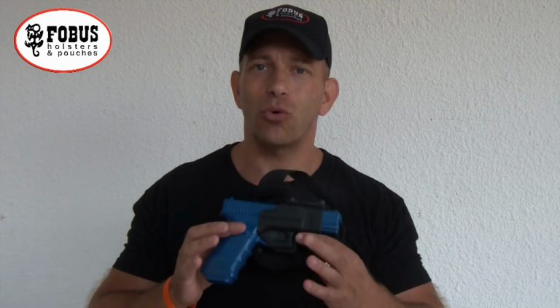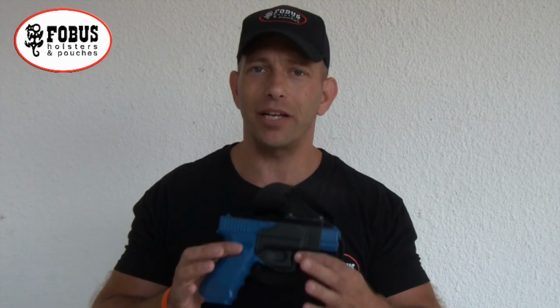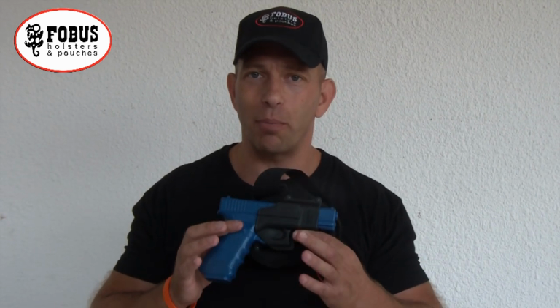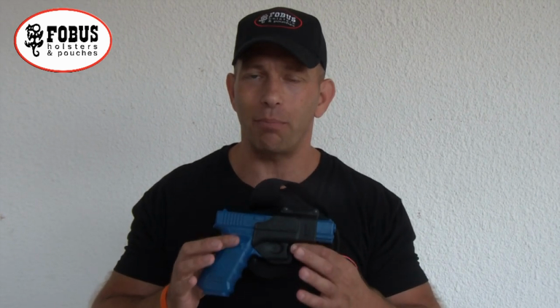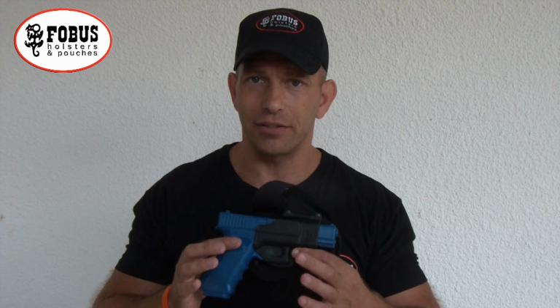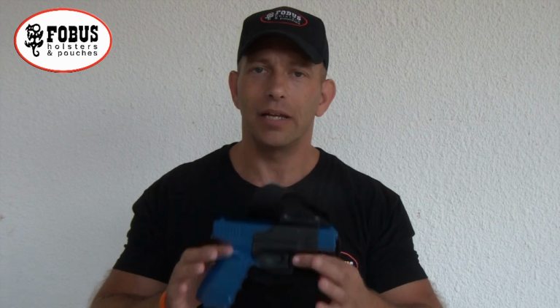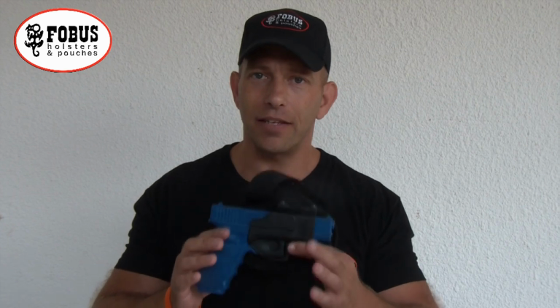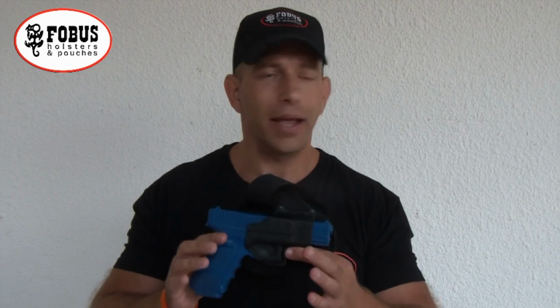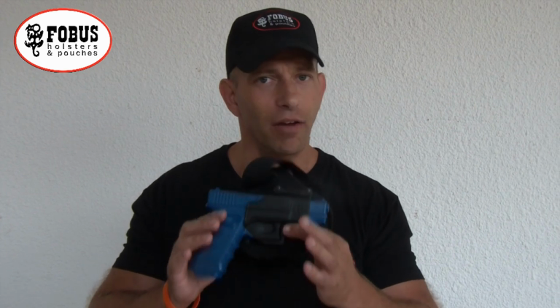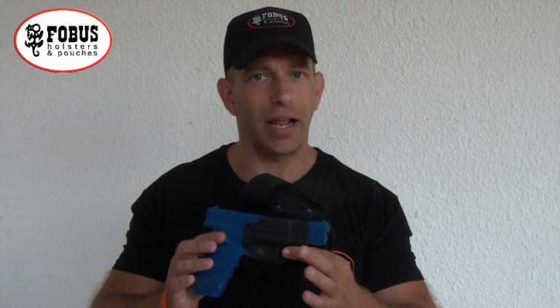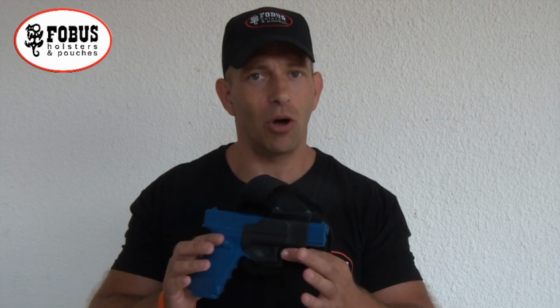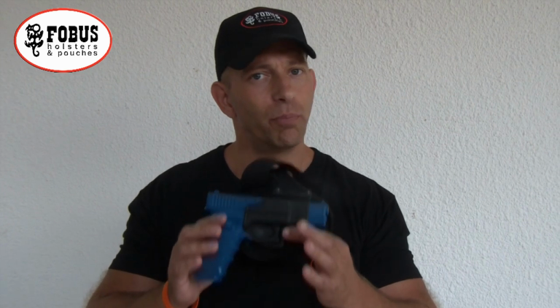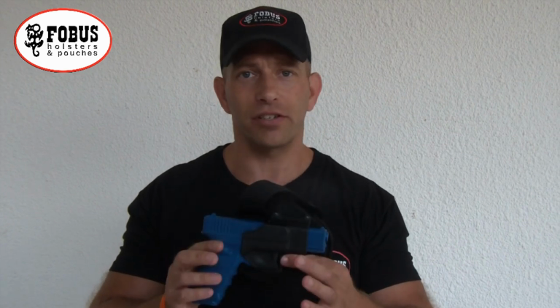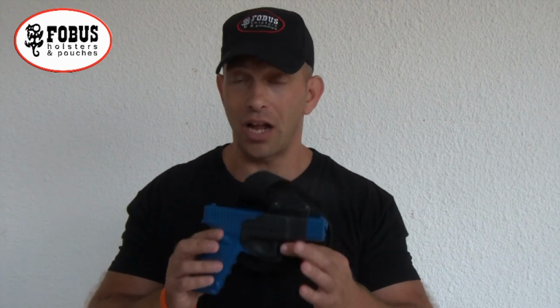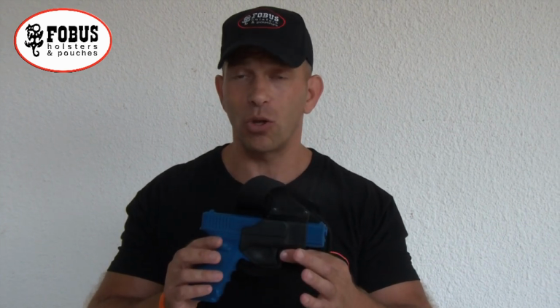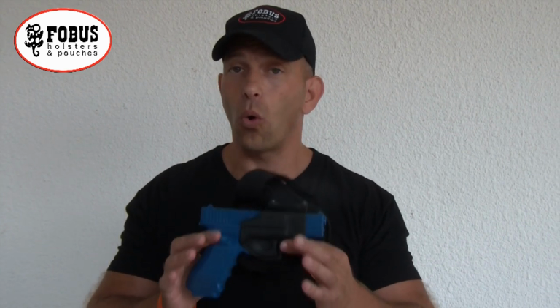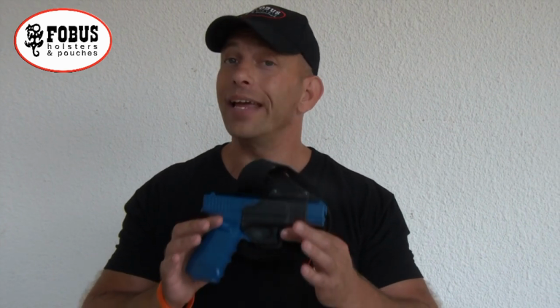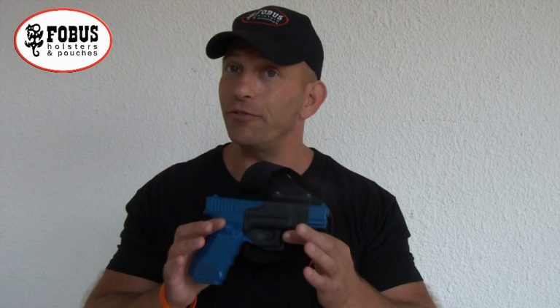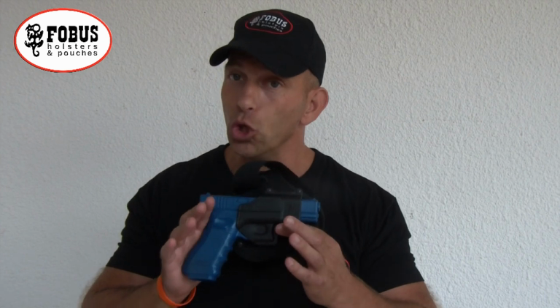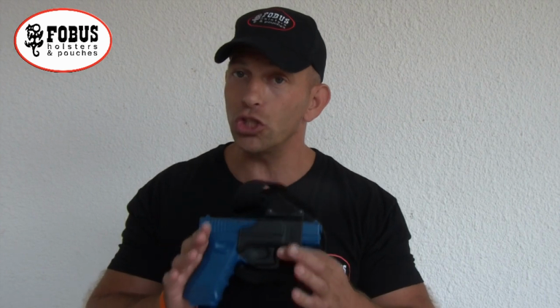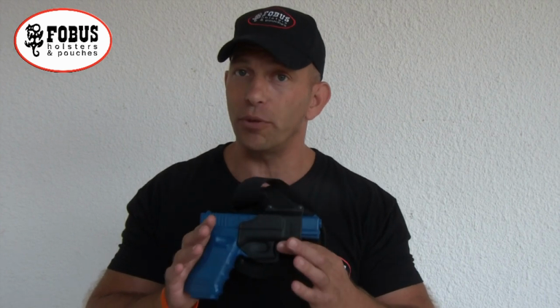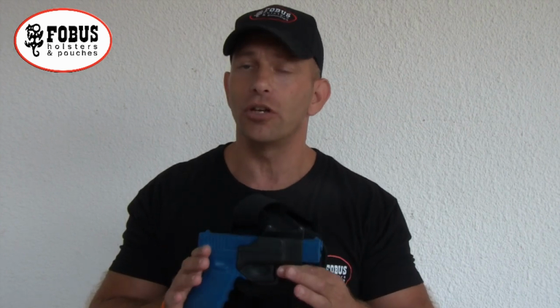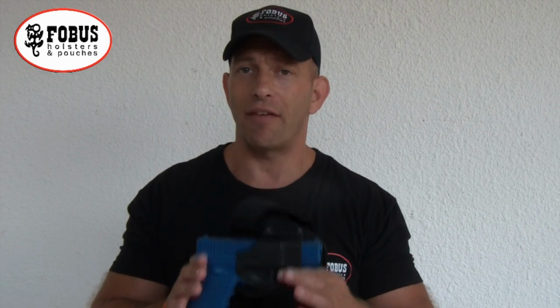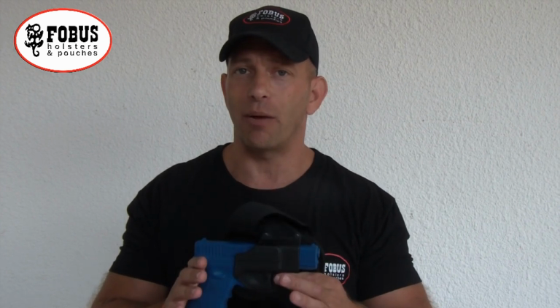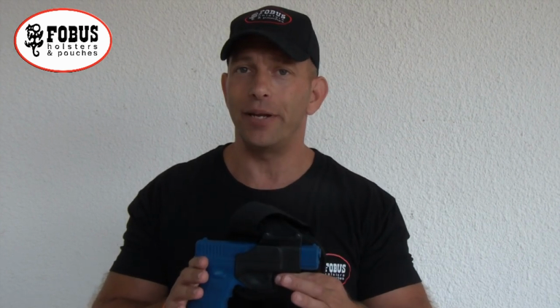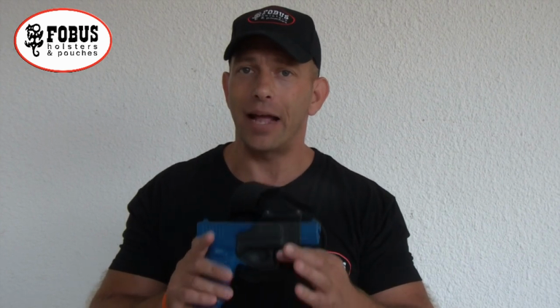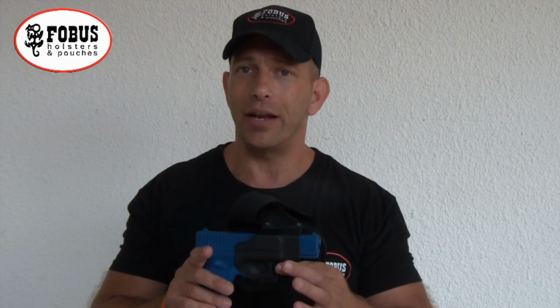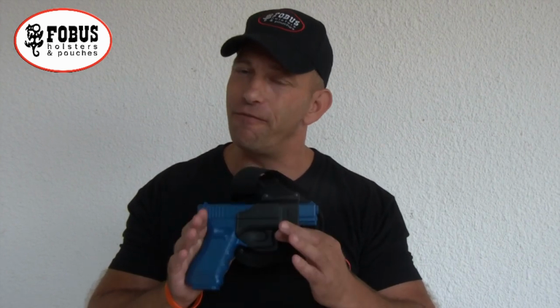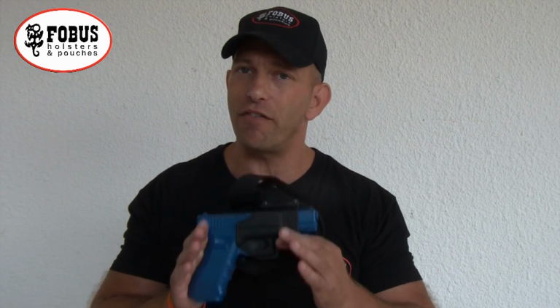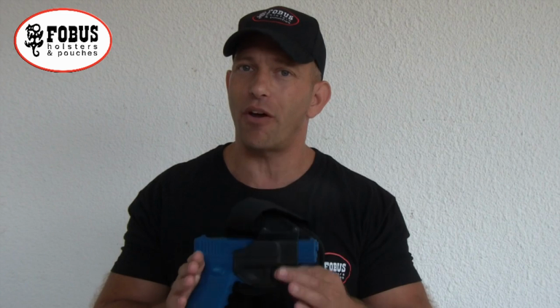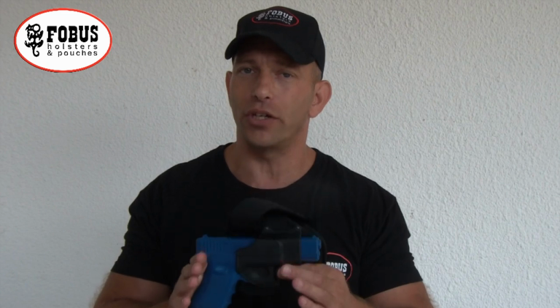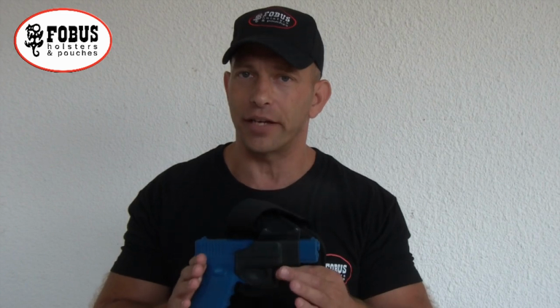It's a great place to put a backup pistol. If you ever run out of ammo, your pistol is inoperable, or if you lose control of your pistol, you have a backup weapon at the ready that's very hard to detect.